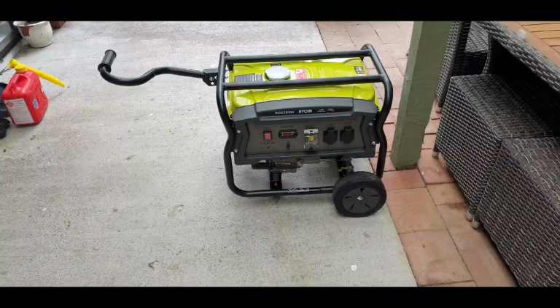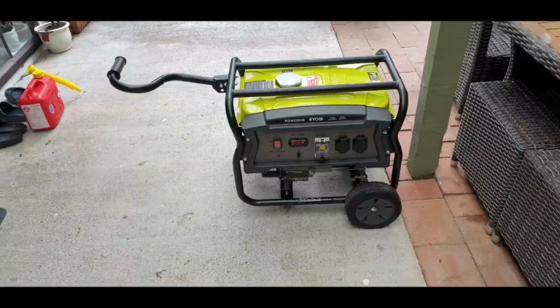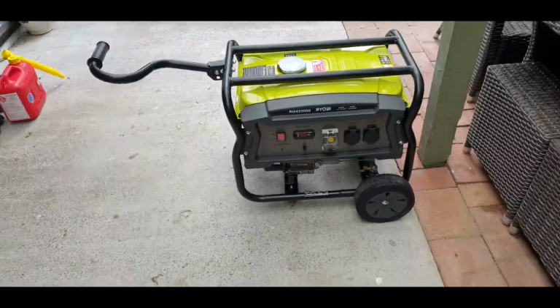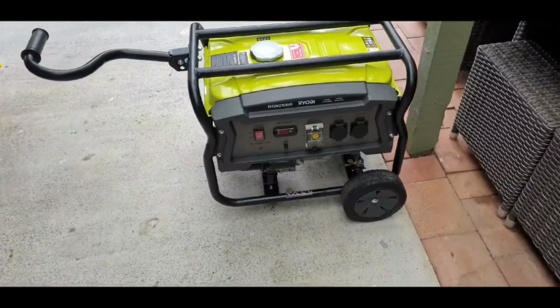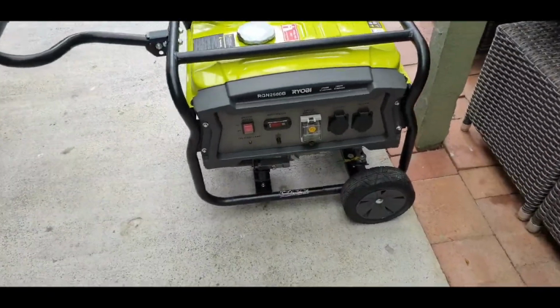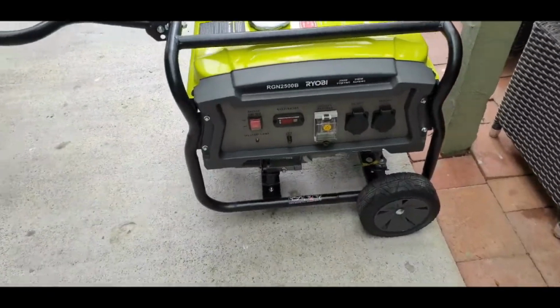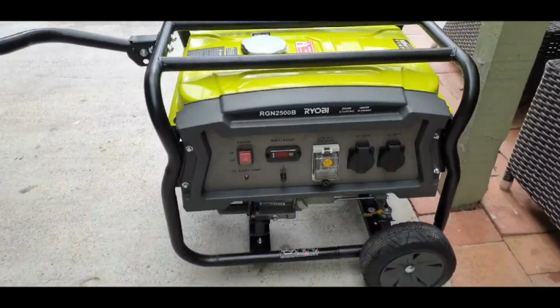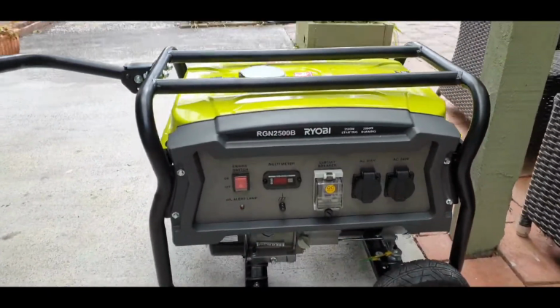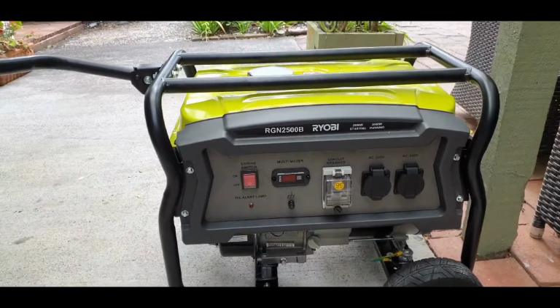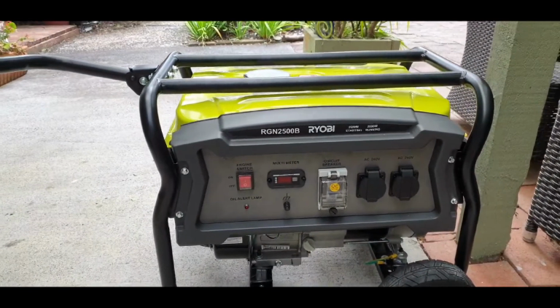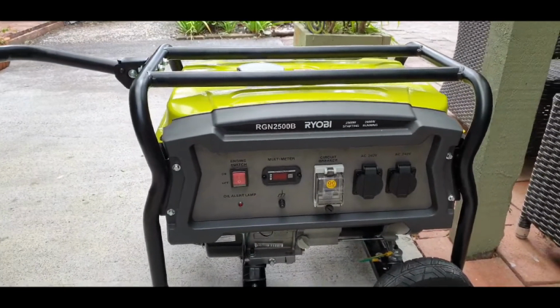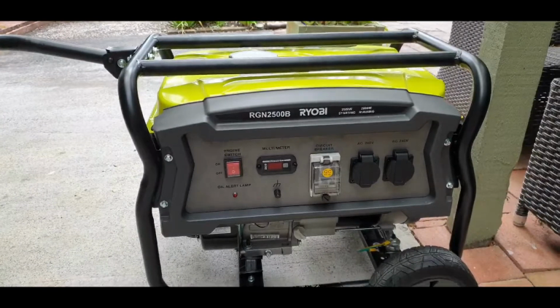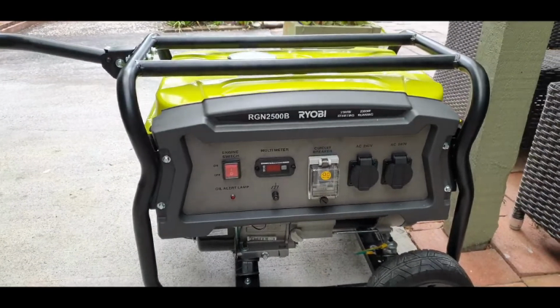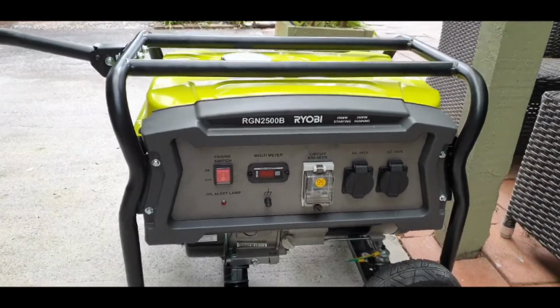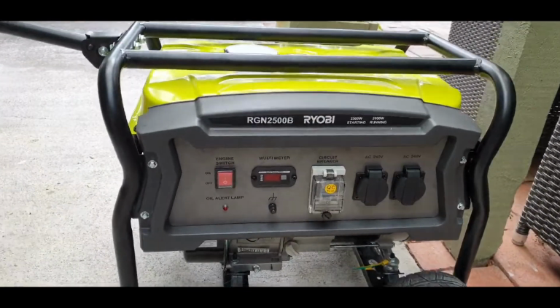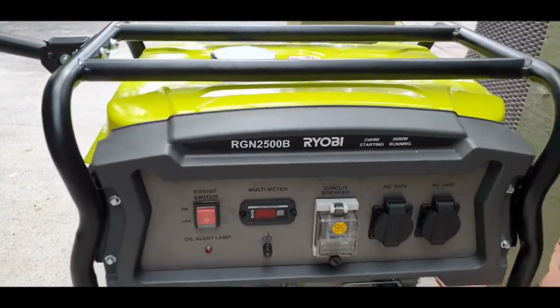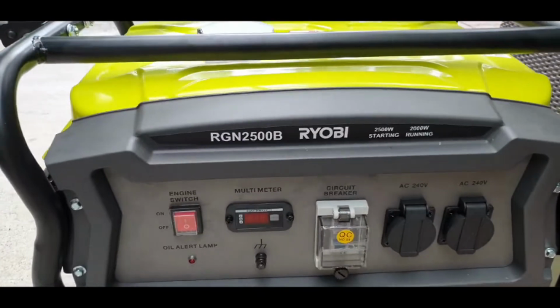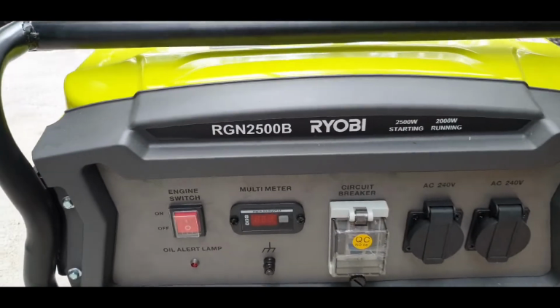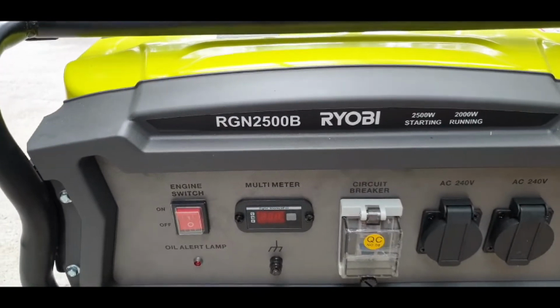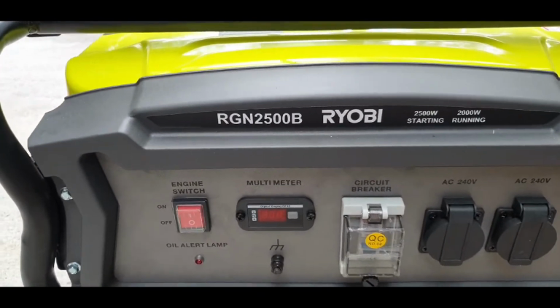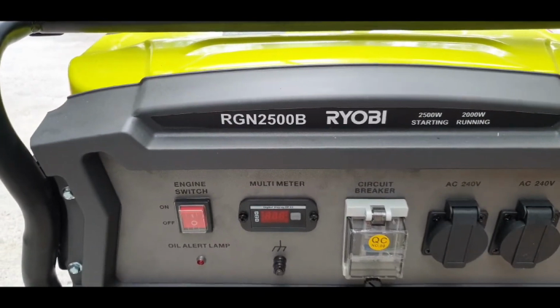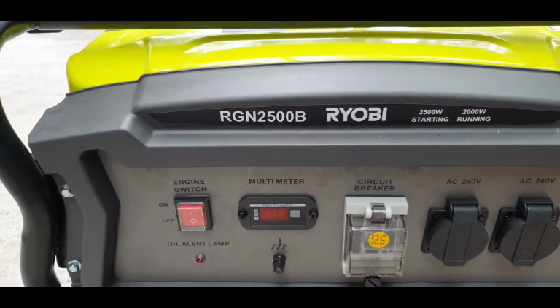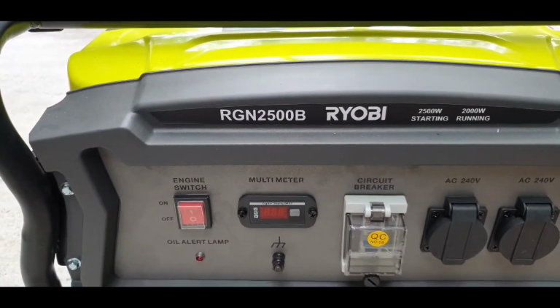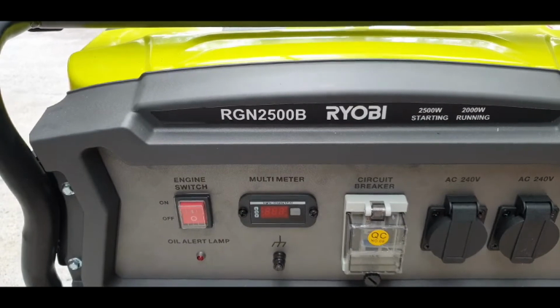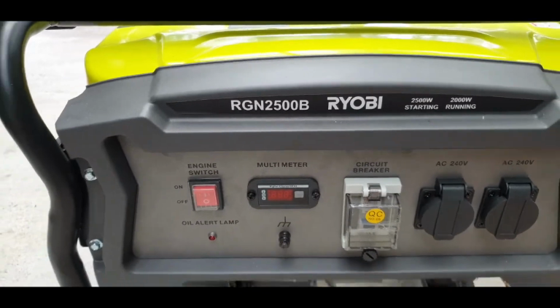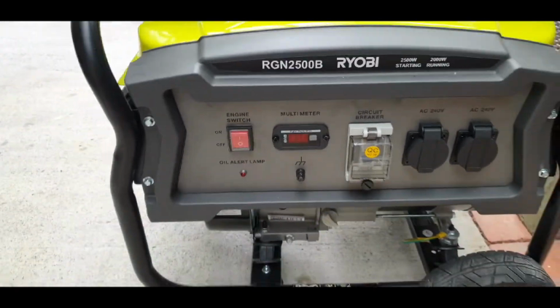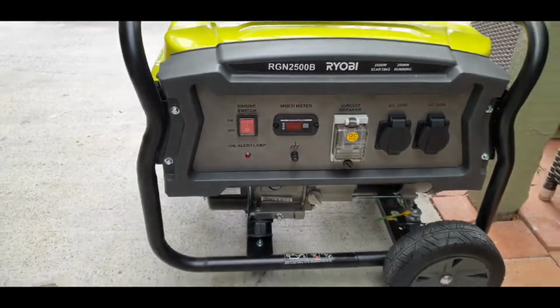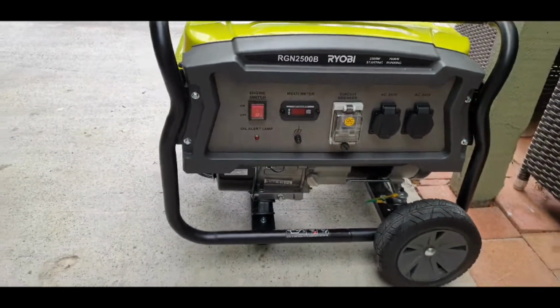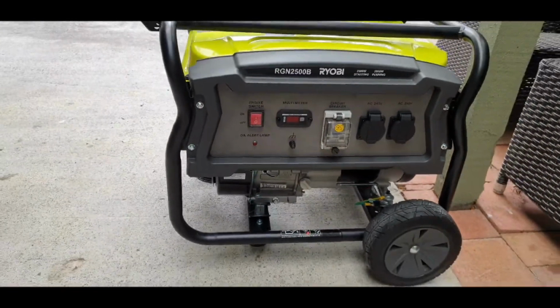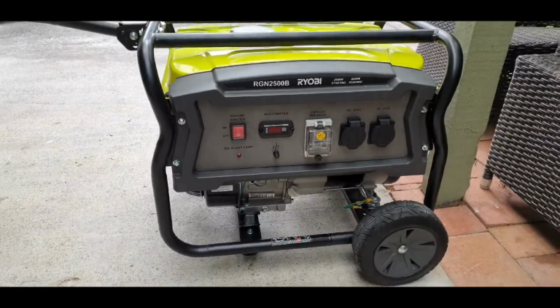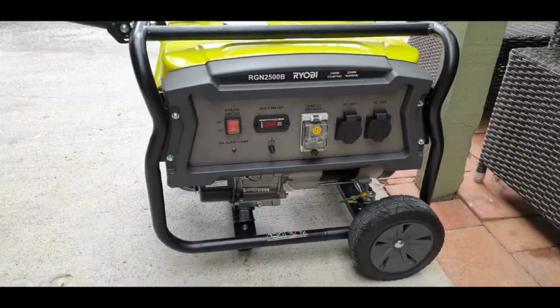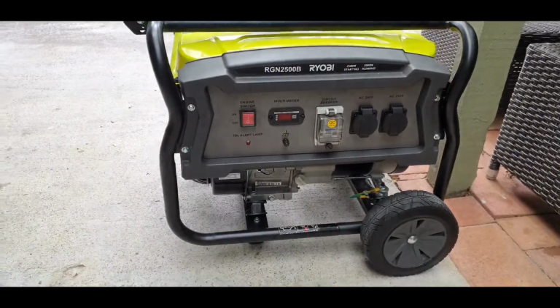Hiya. We just had a blackout and I used one of these for it — it was perfect. As you can see, it's a Ryobi RGN2500B. It loaded heaps onto it. It was really cool.